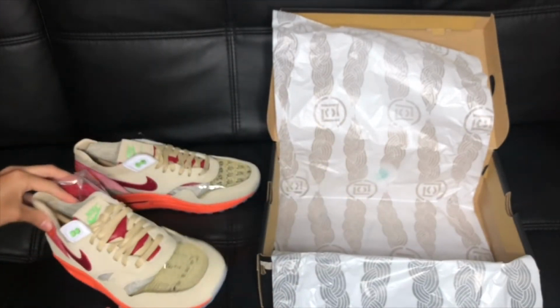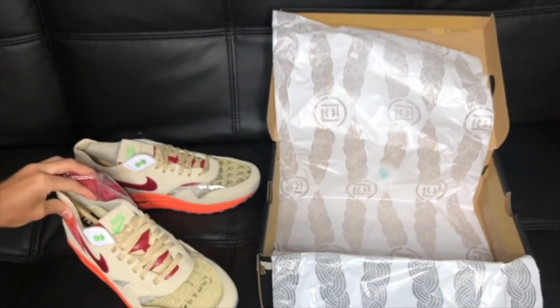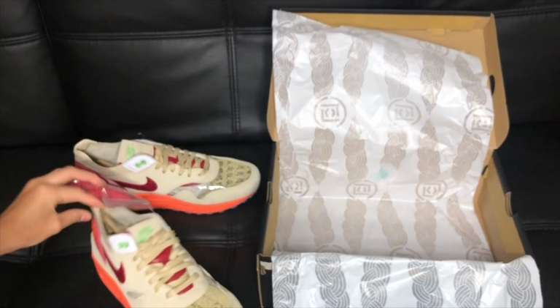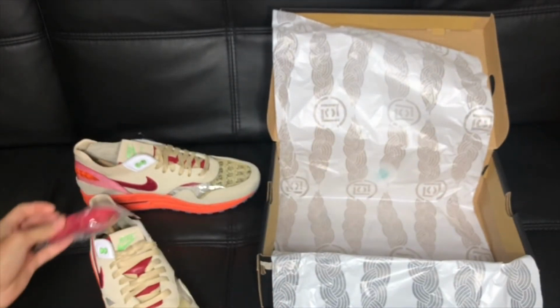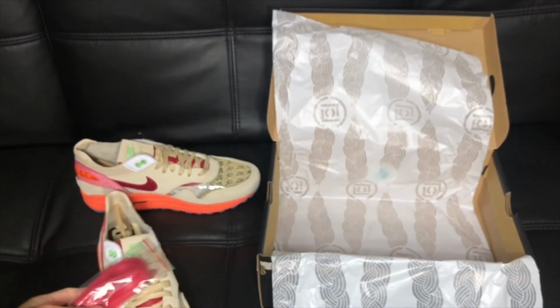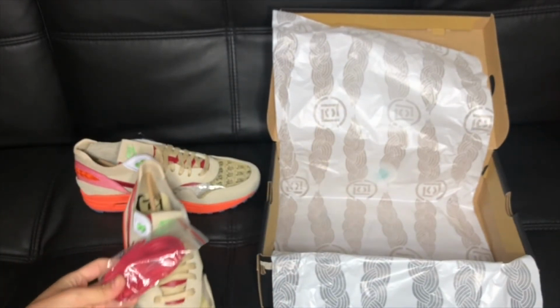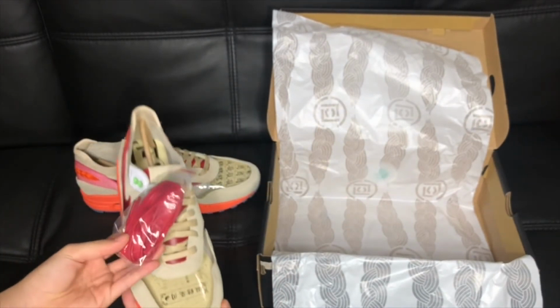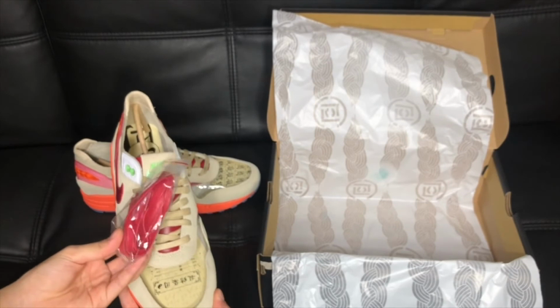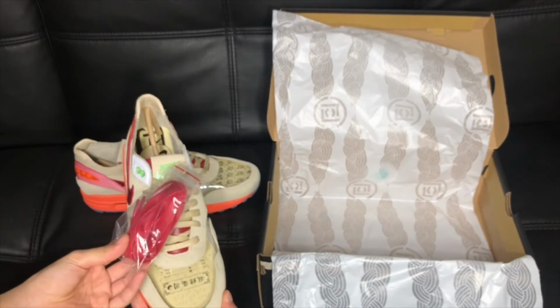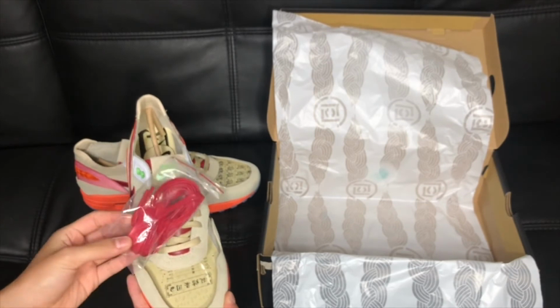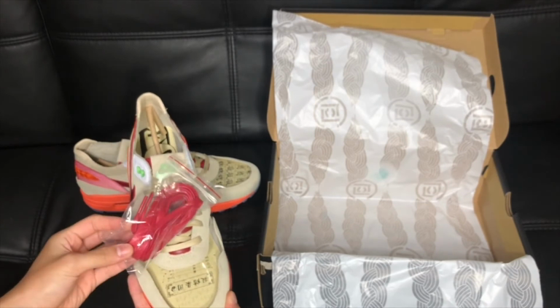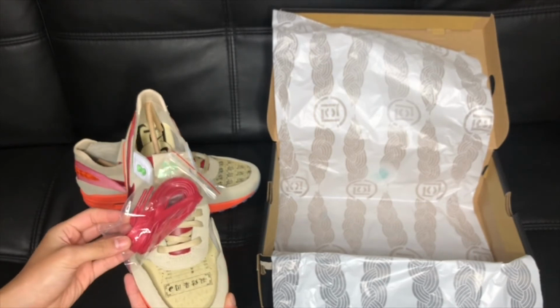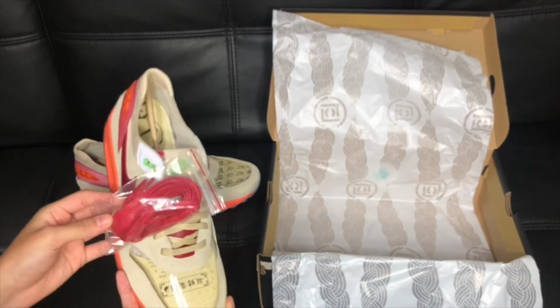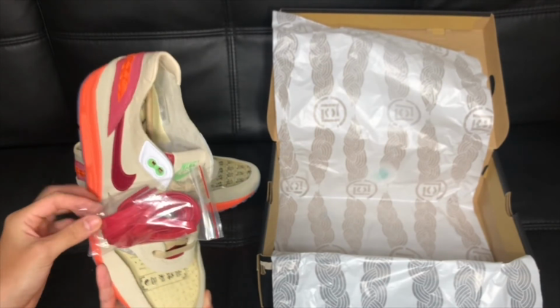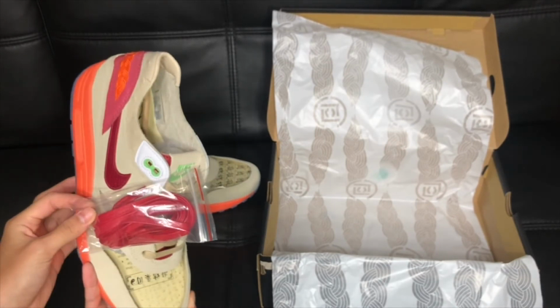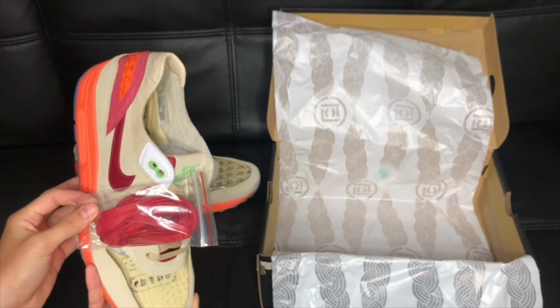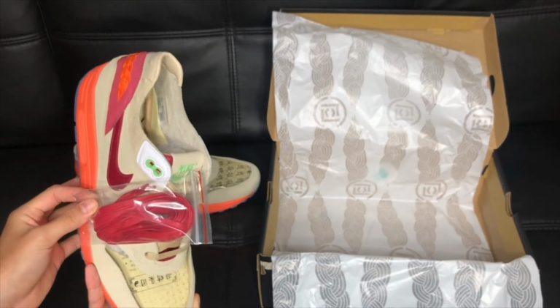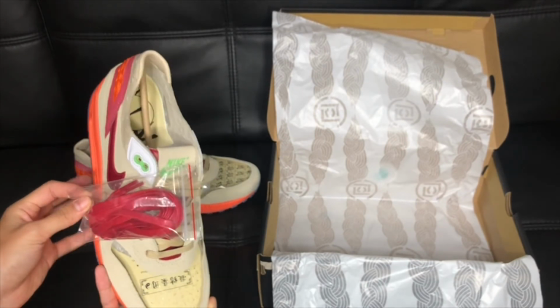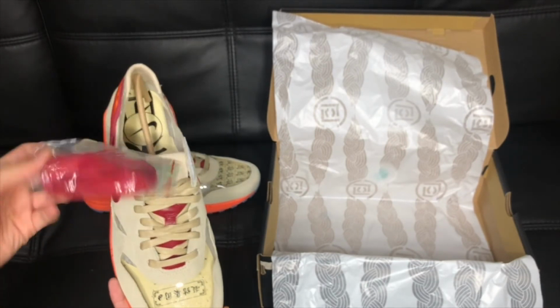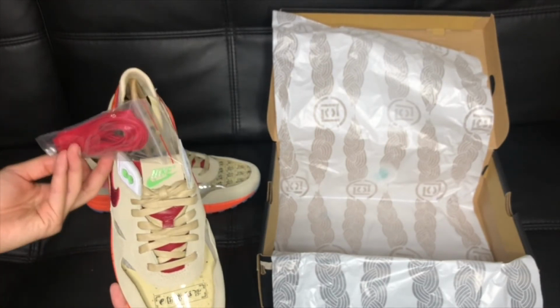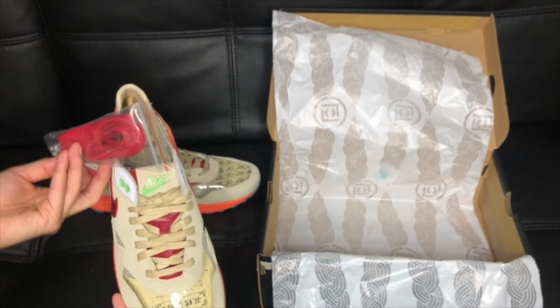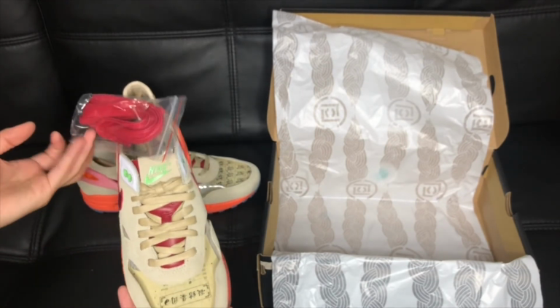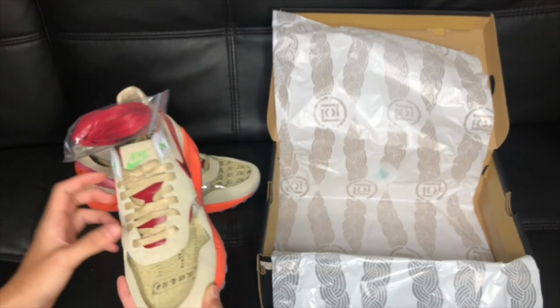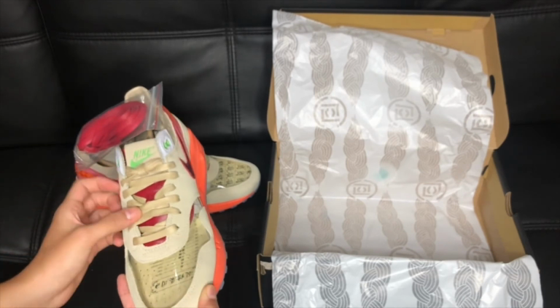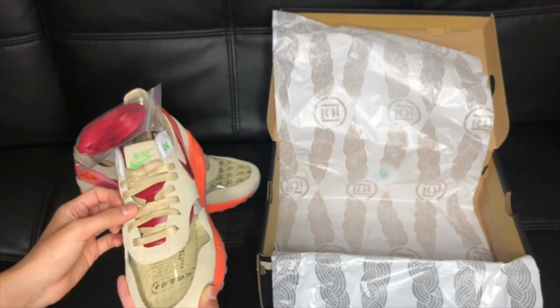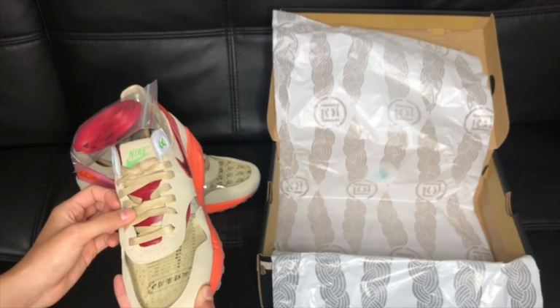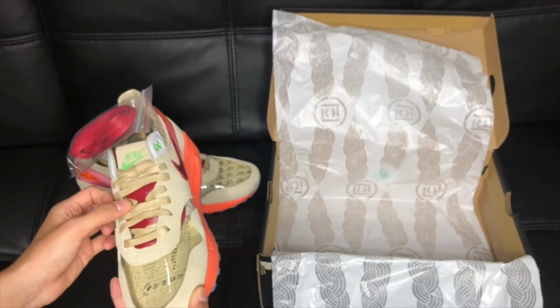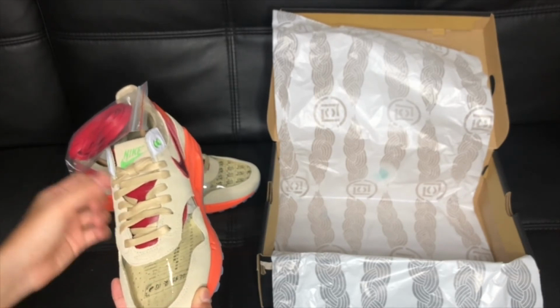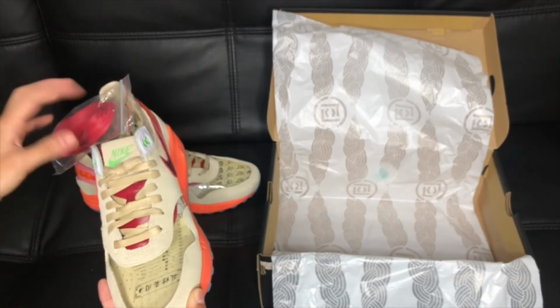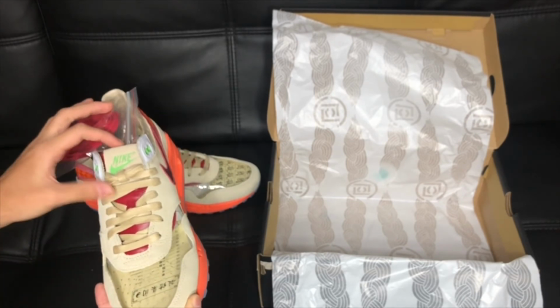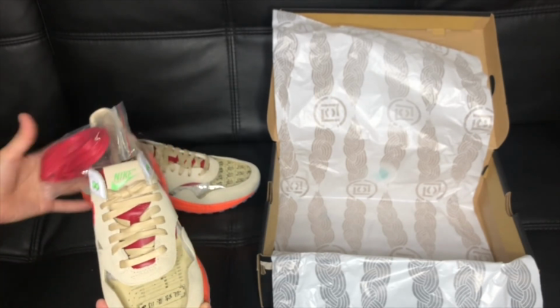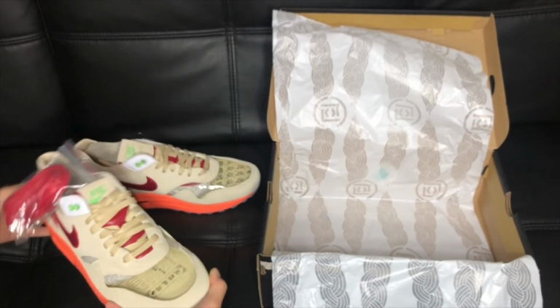There's also an extra shoelace that matches the color of the Nike swoosh, in case you want to swap them. Or you can keep the brown or cream ones.